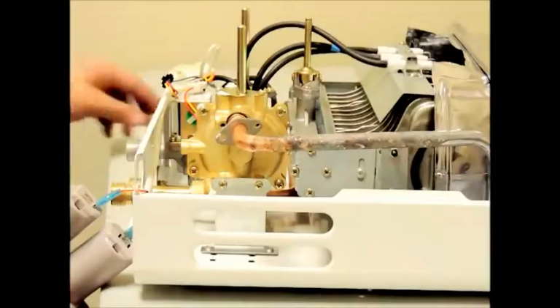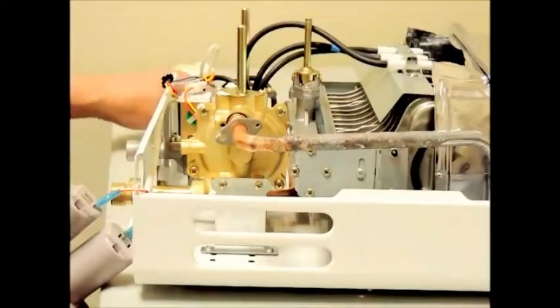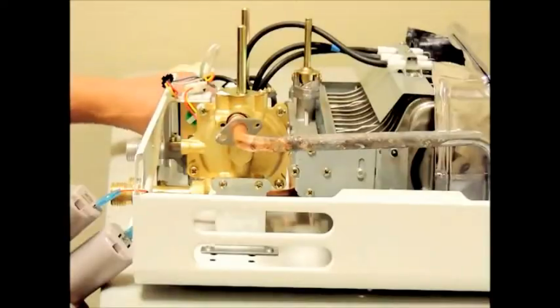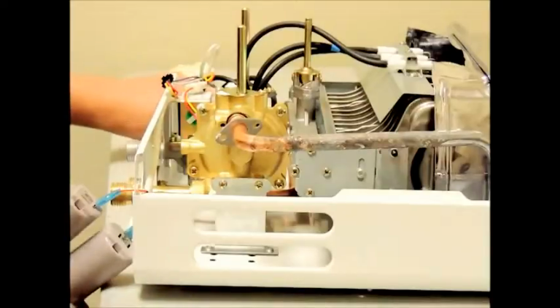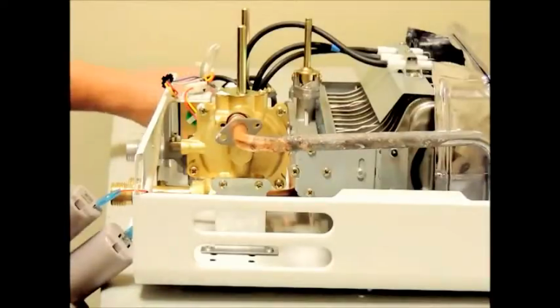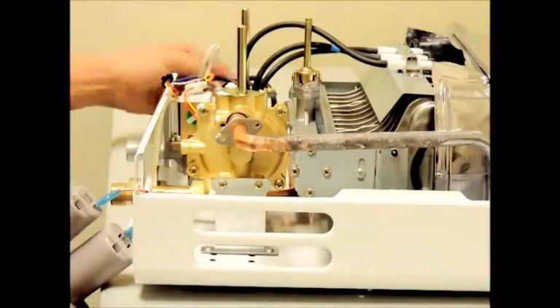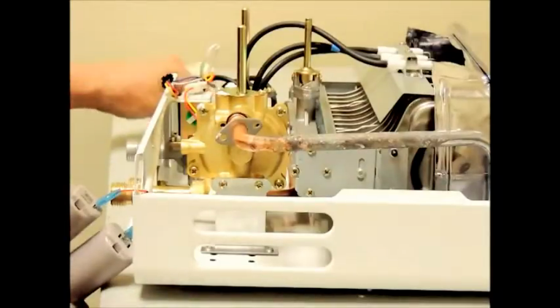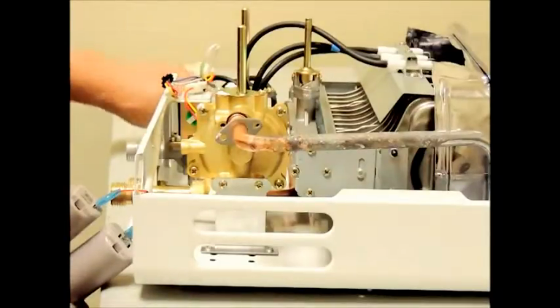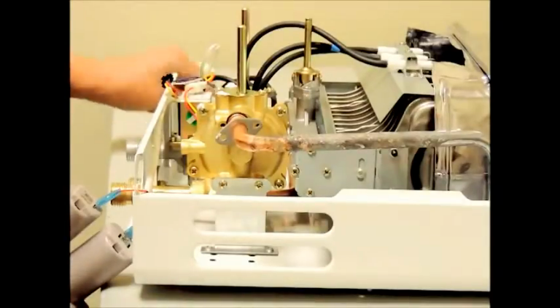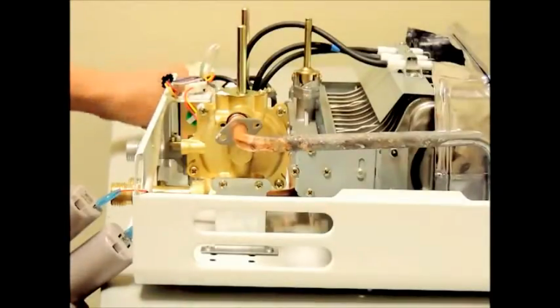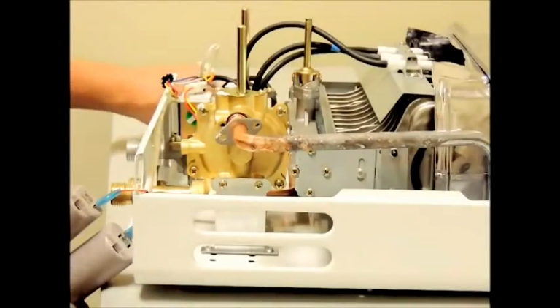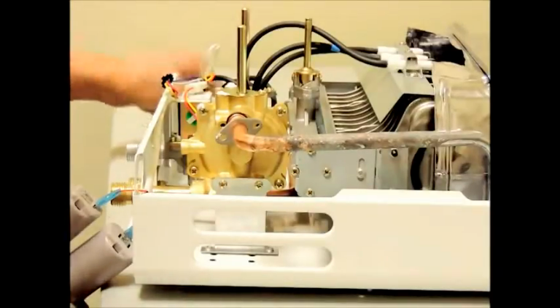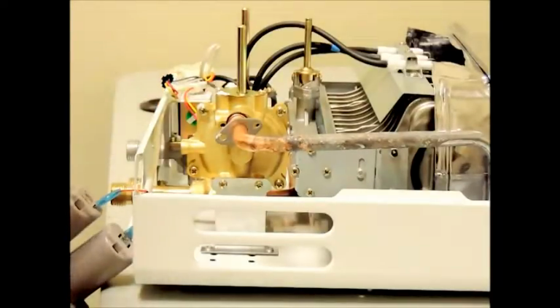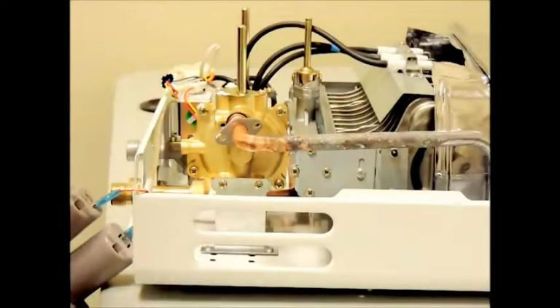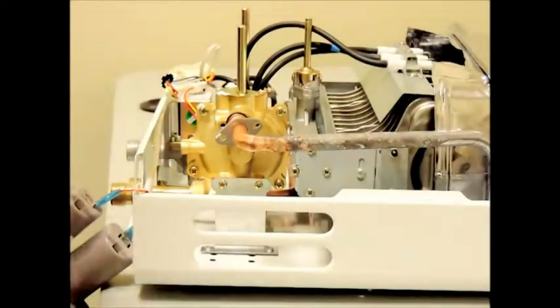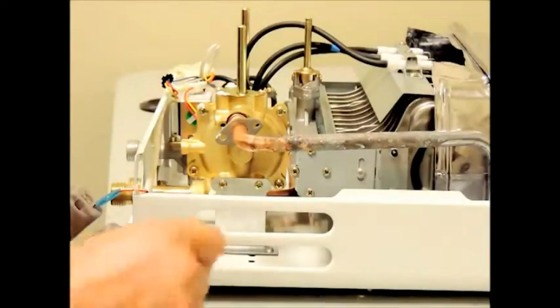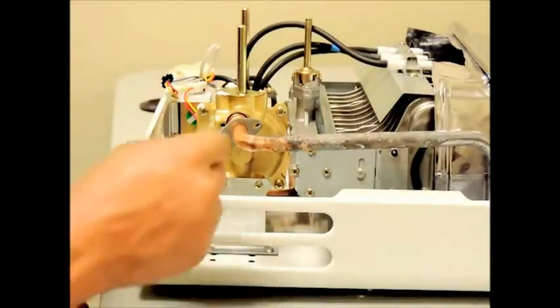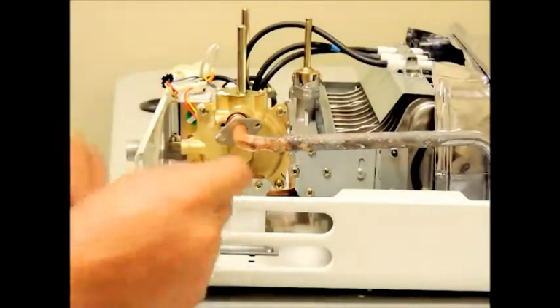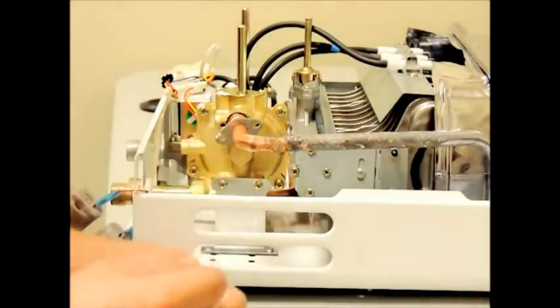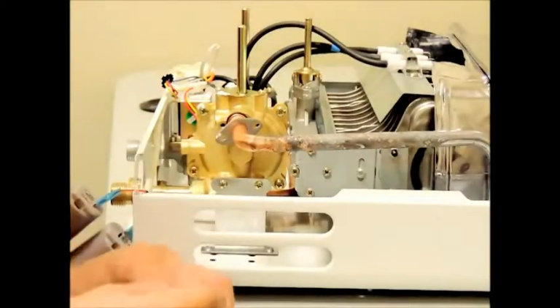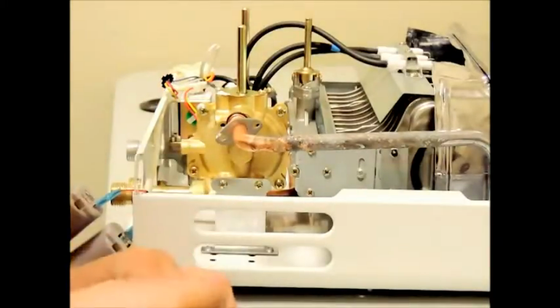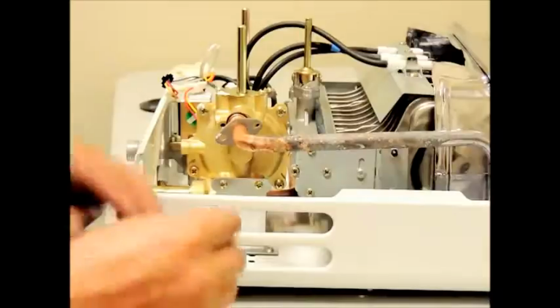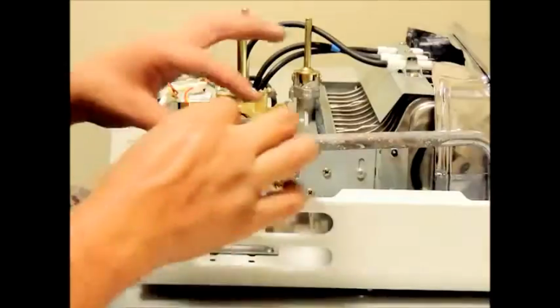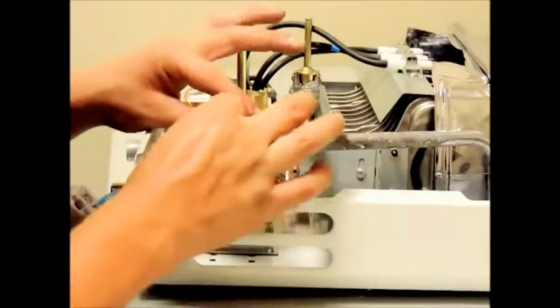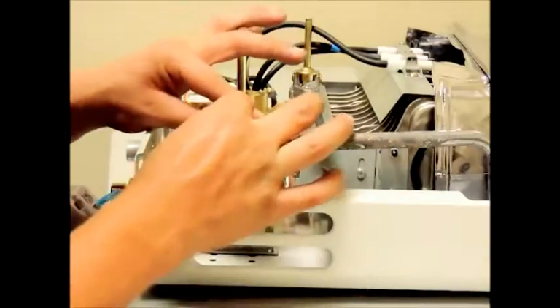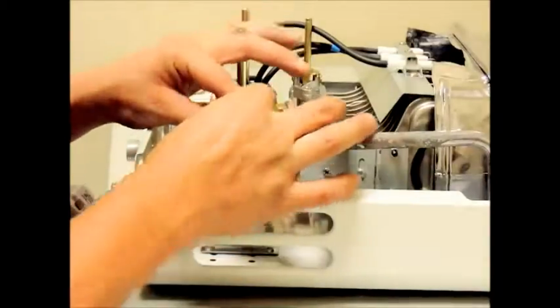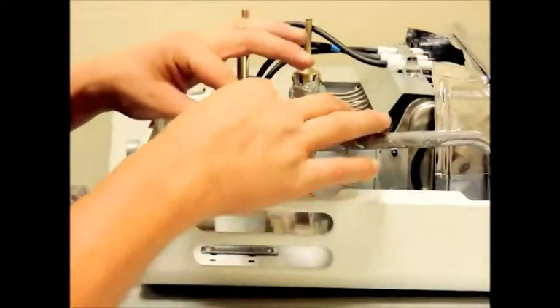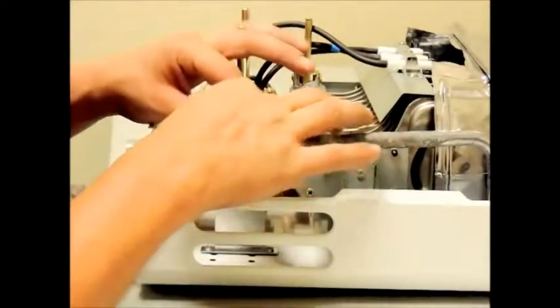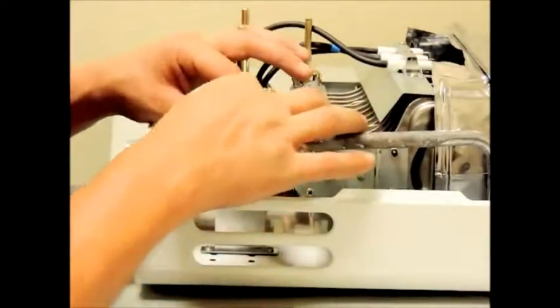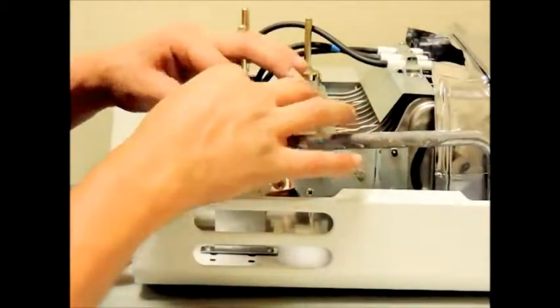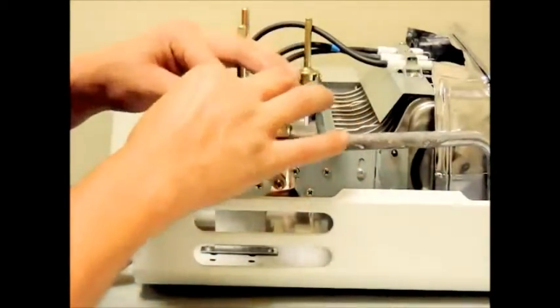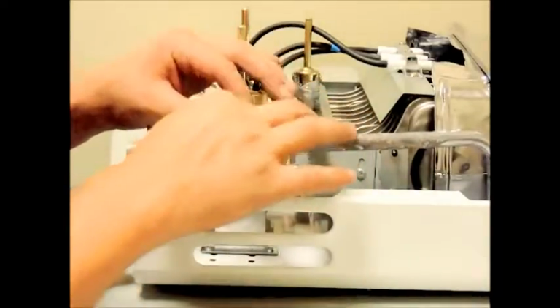Next, remember to reinsert the two silver screws that attach the tube from the heat exchanger to the water valve.